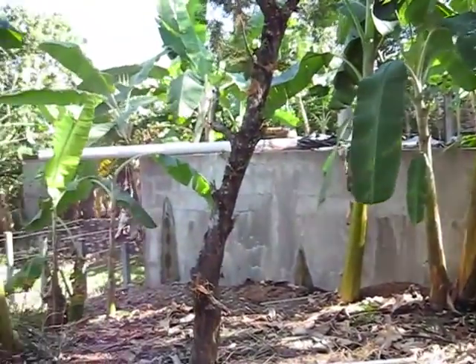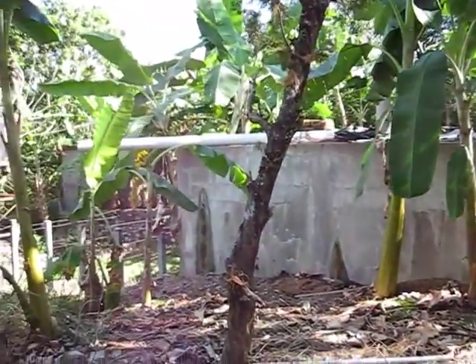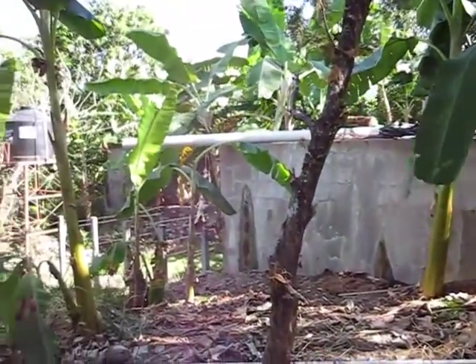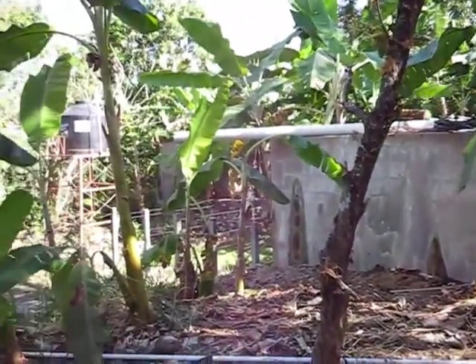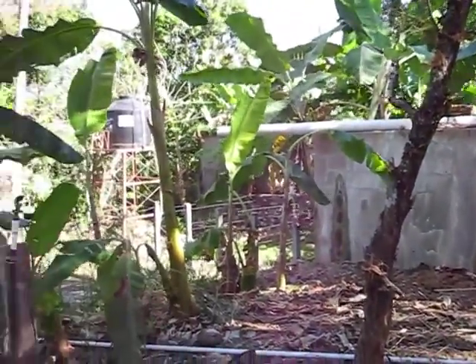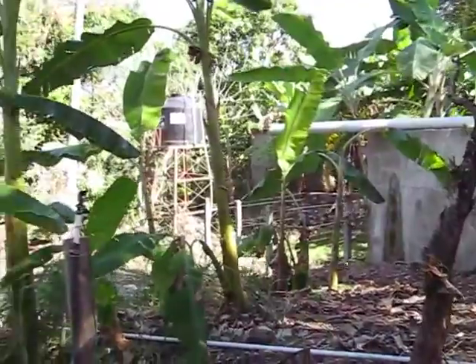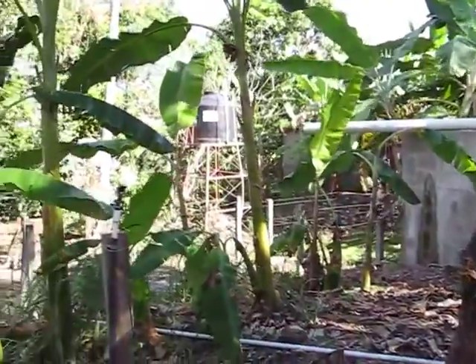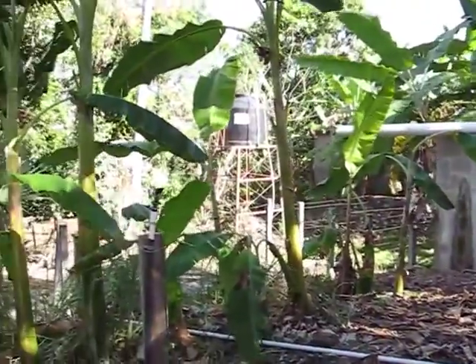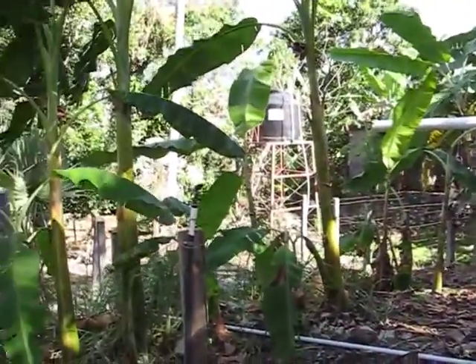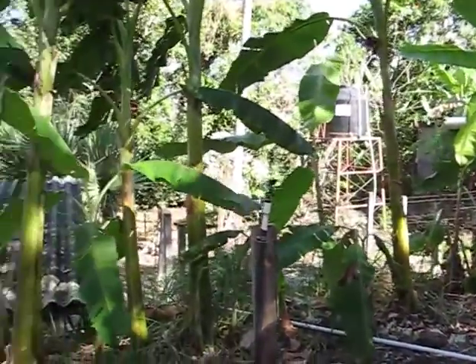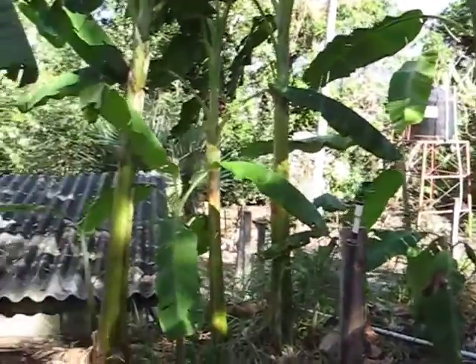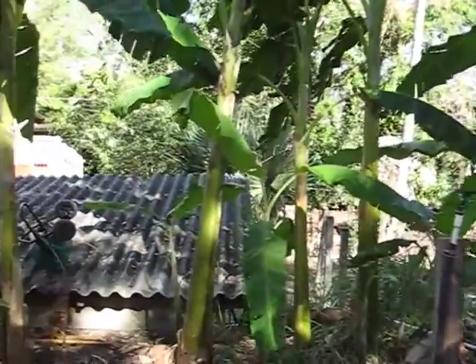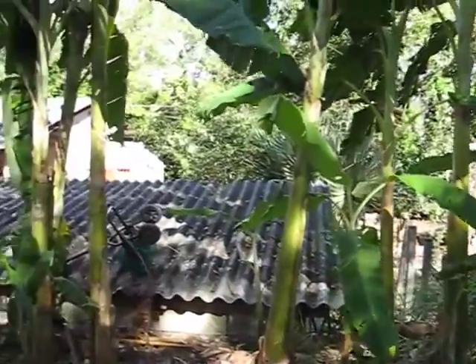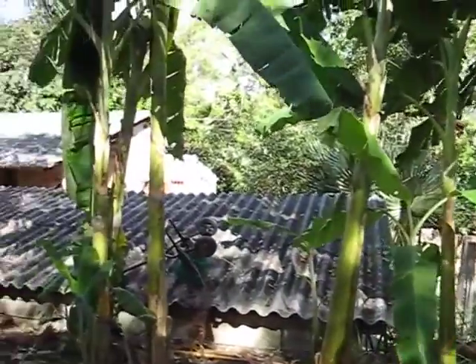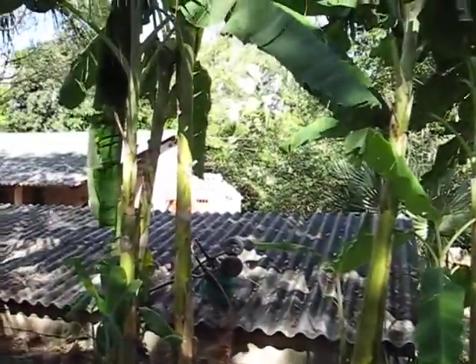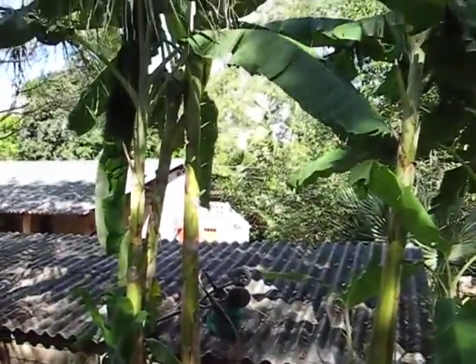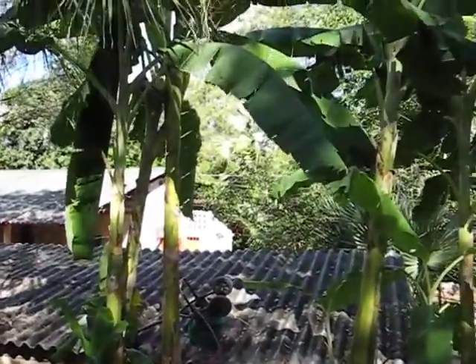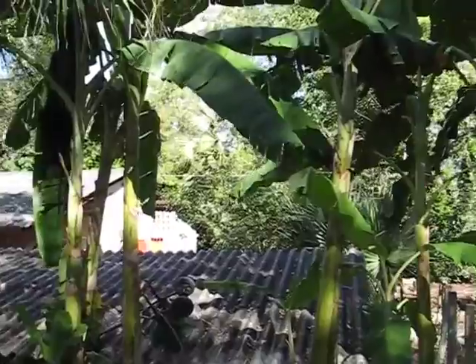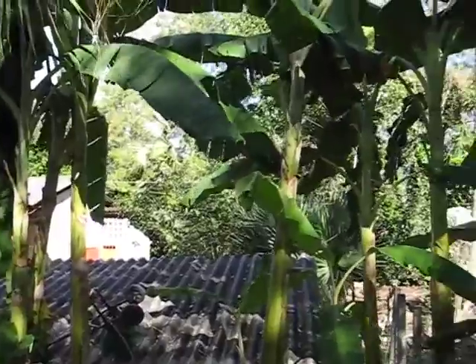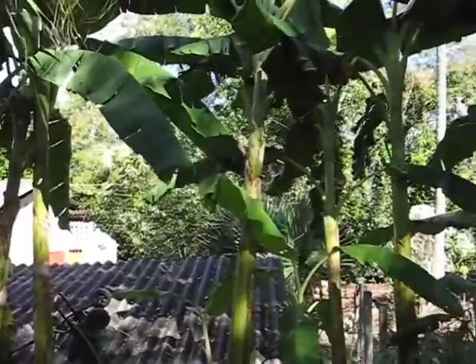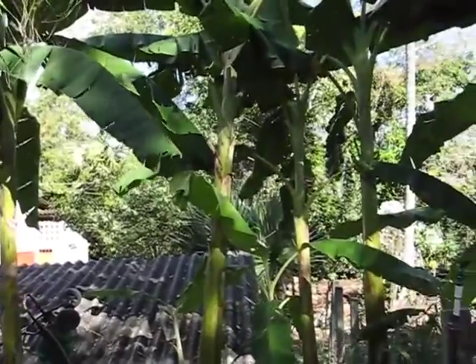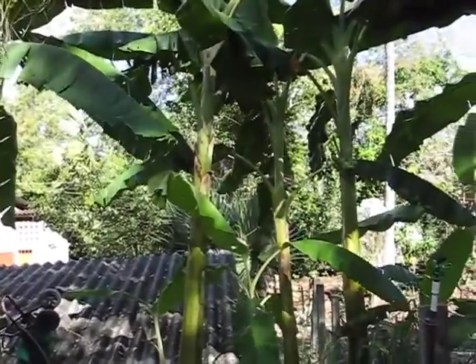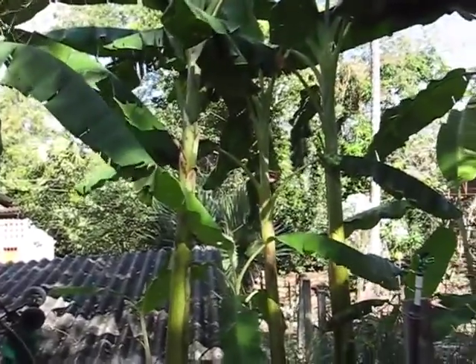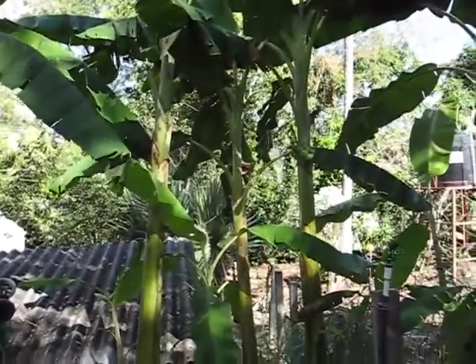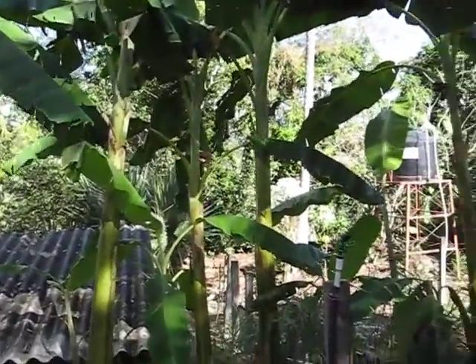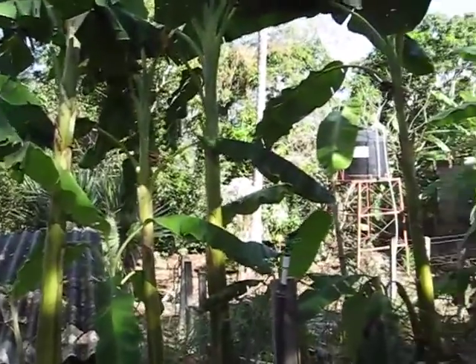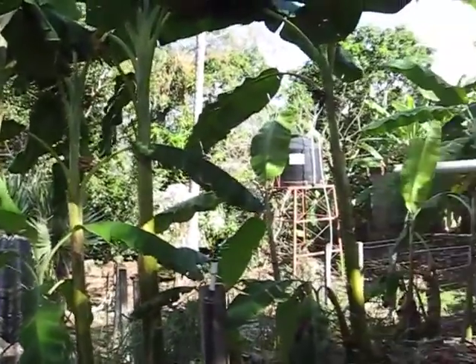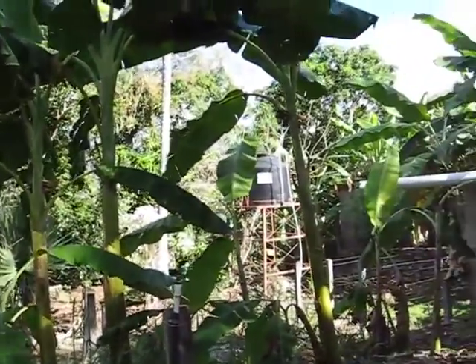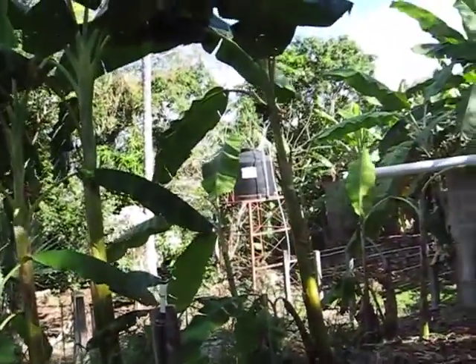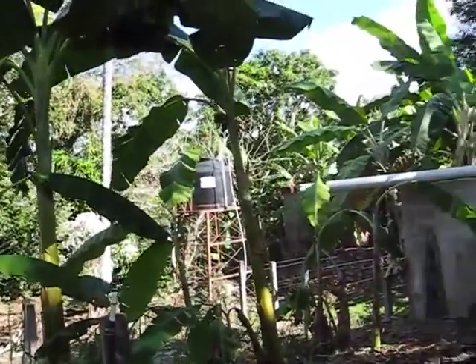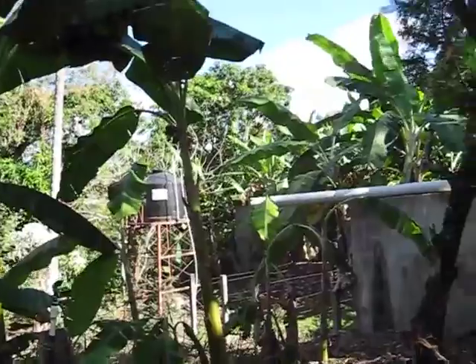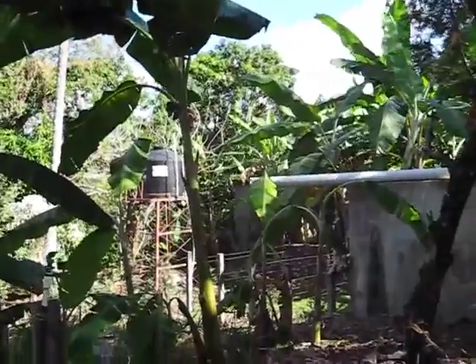Here we are in a banana plantation at Bithania Hospital. It's been really enjoyable to work with nature and with multiplying banana plants.